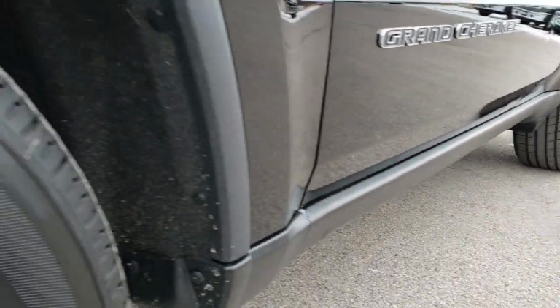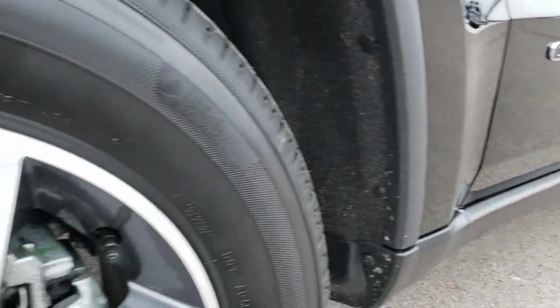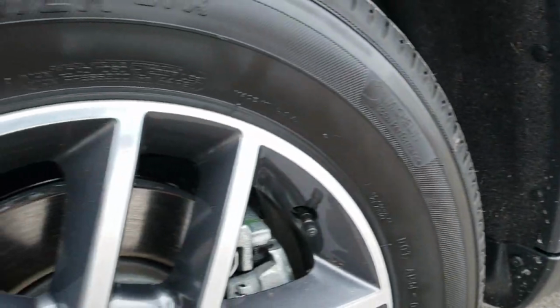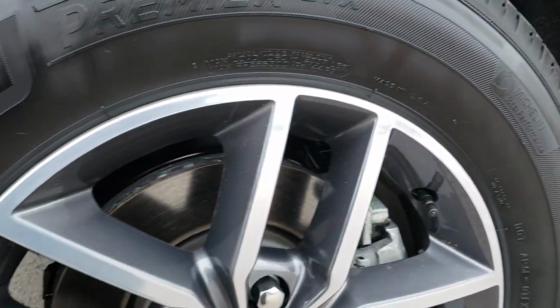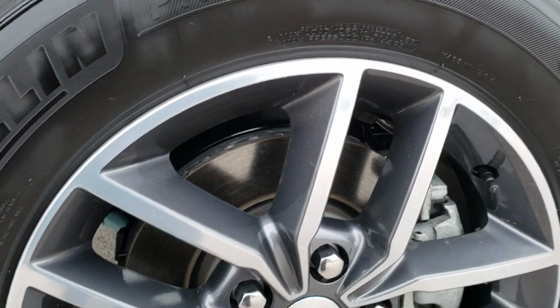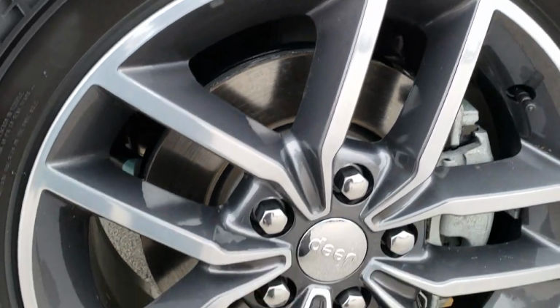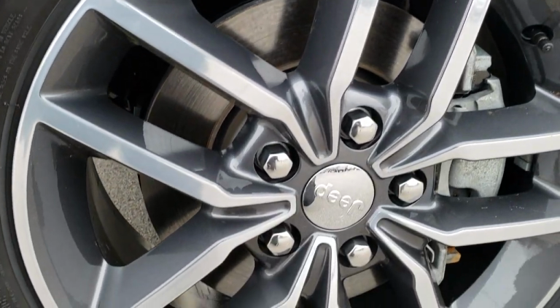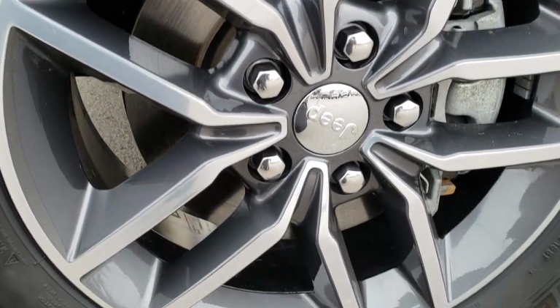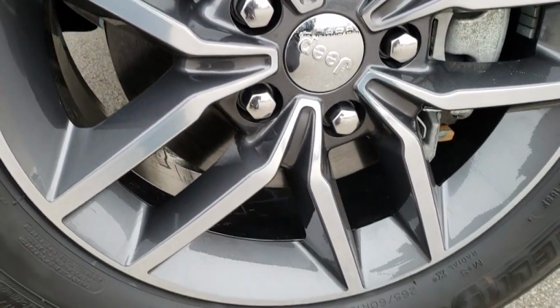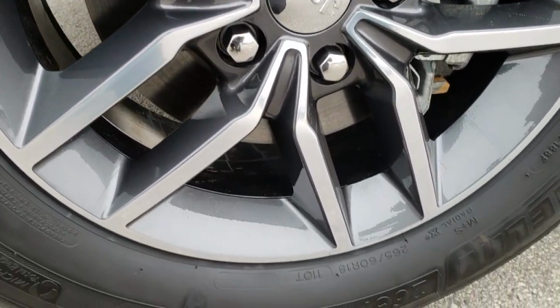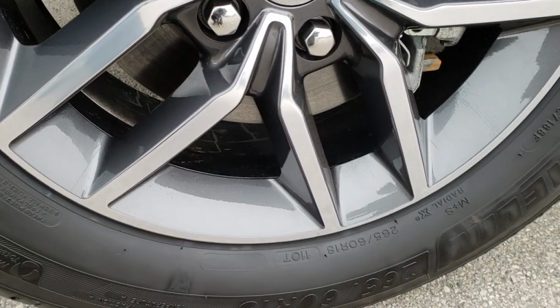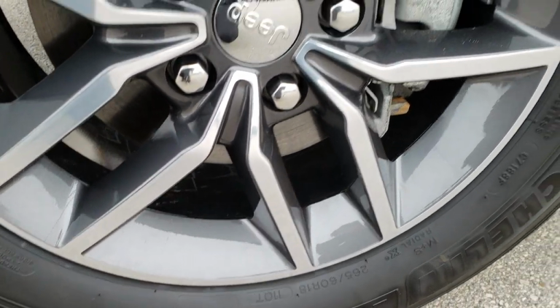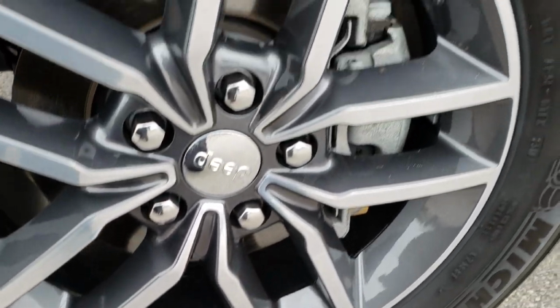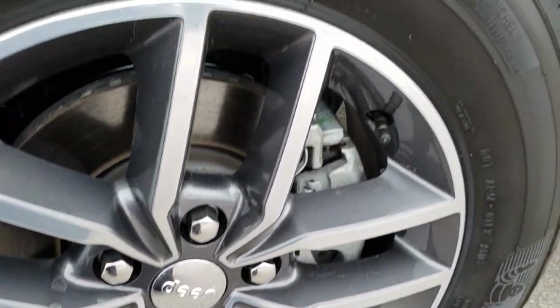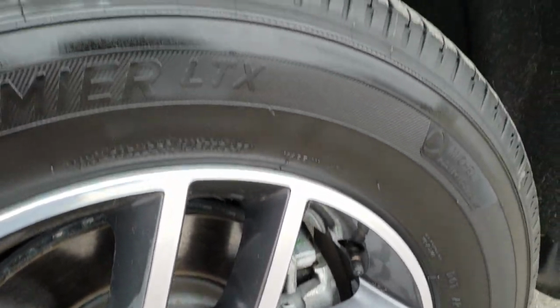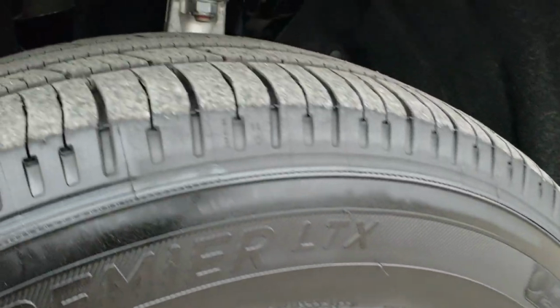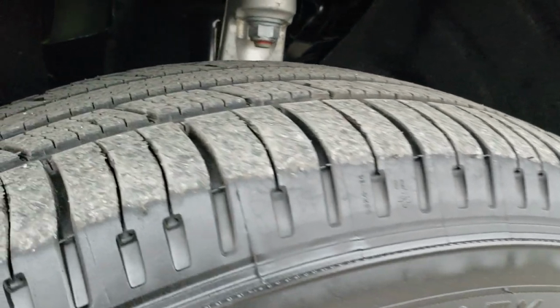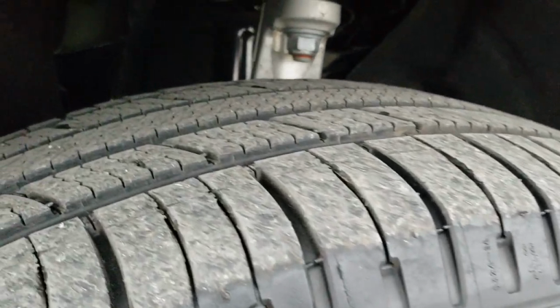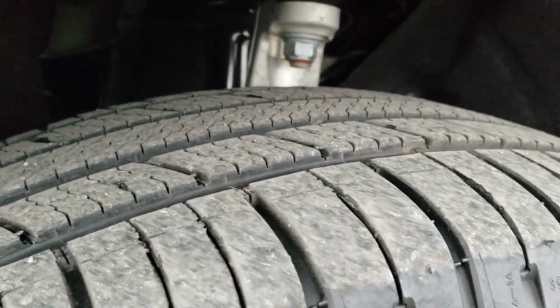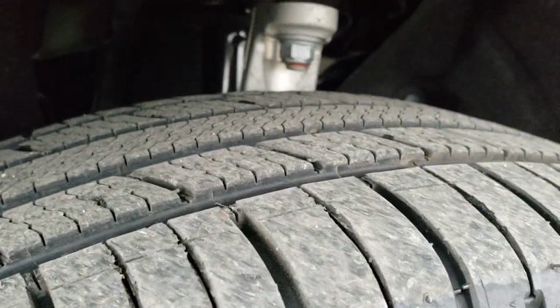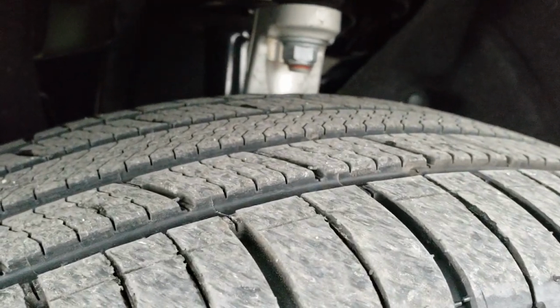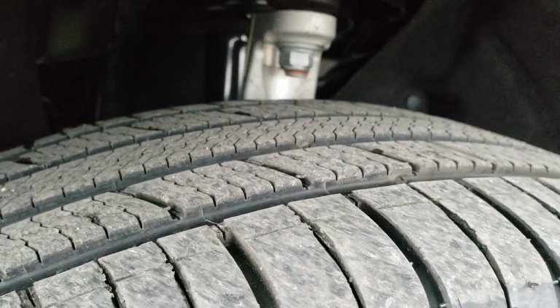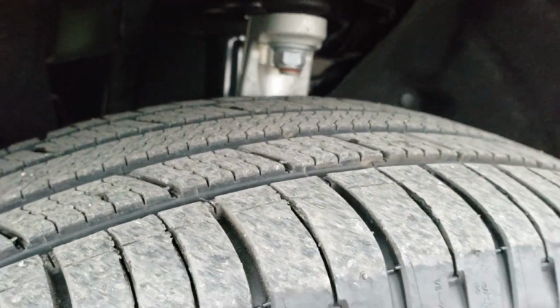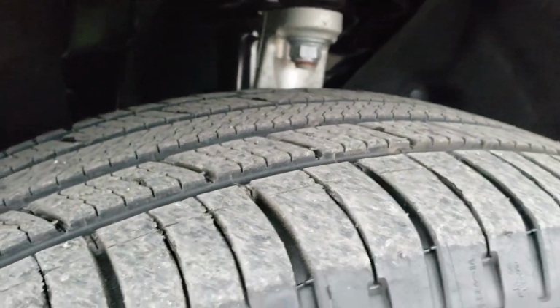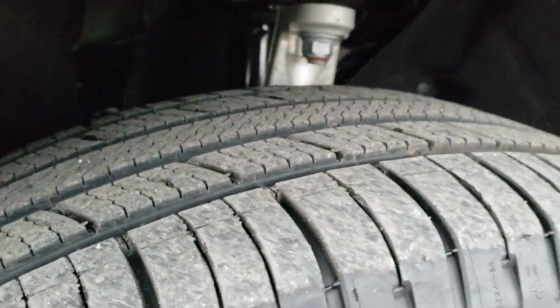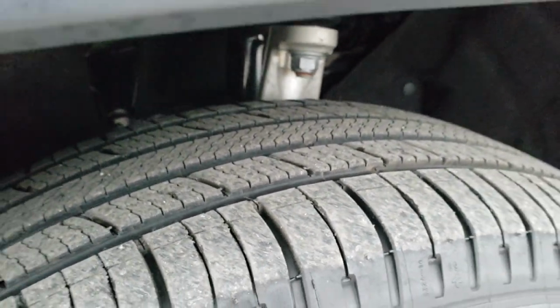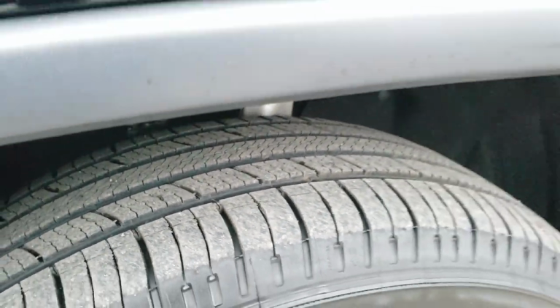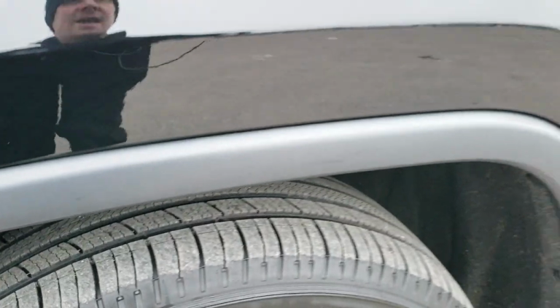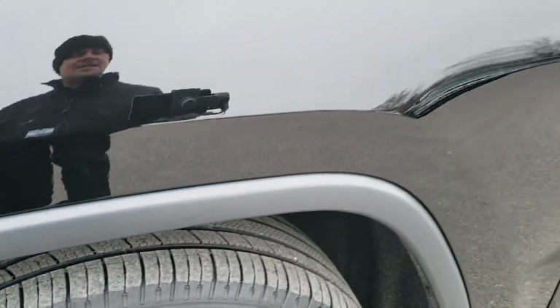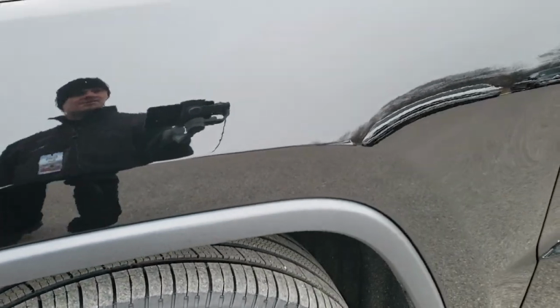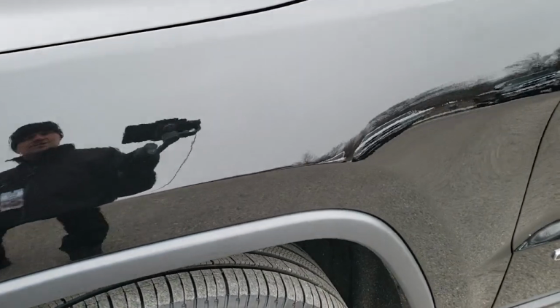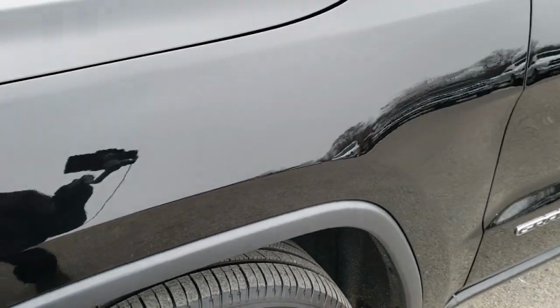Very clean all the way down. Comes with the 18-inch painted and polished aluminum rims and it has Michelin Premier 265-60 R18 tires on them. Has about half the tread left on the tires, maybe a little bit more.